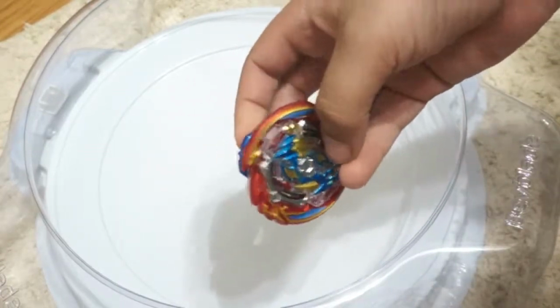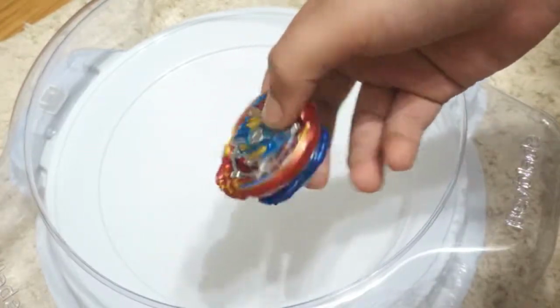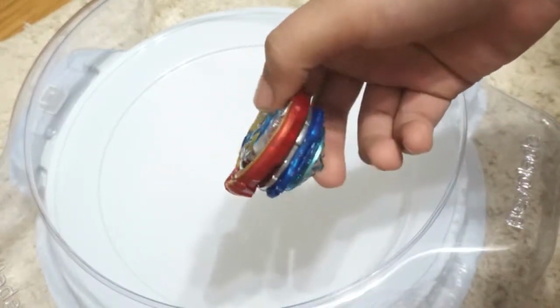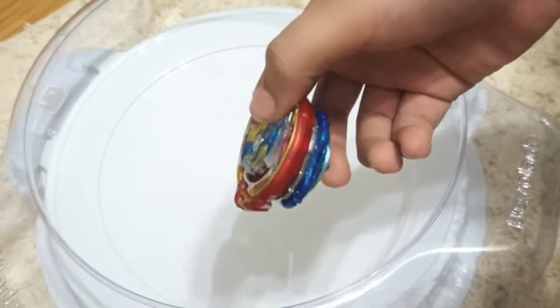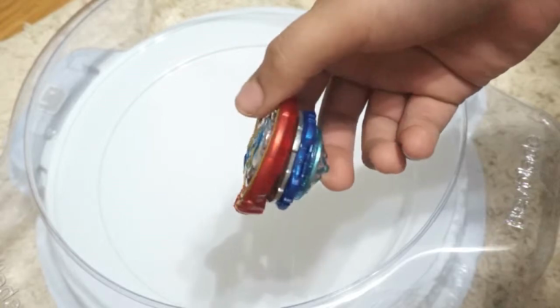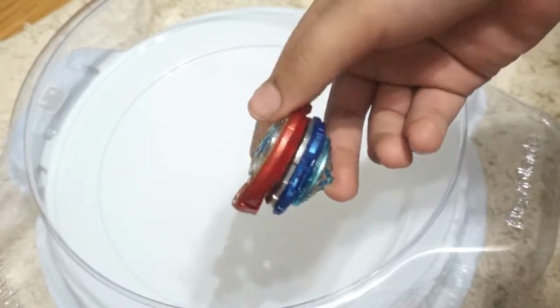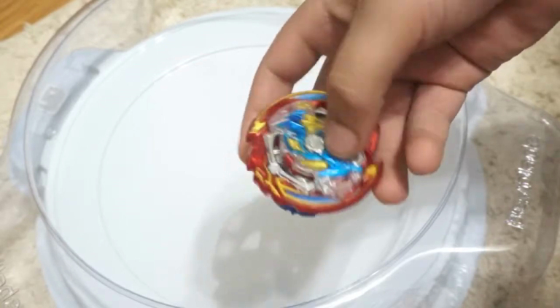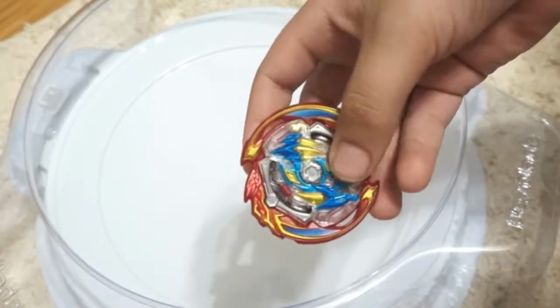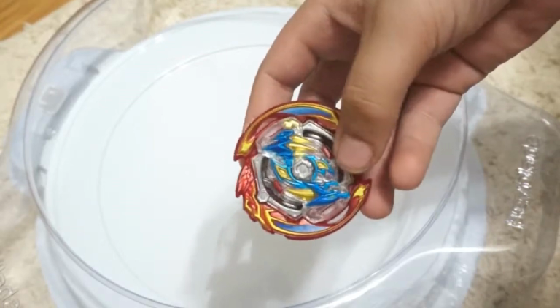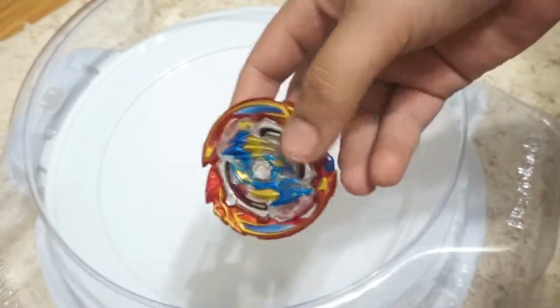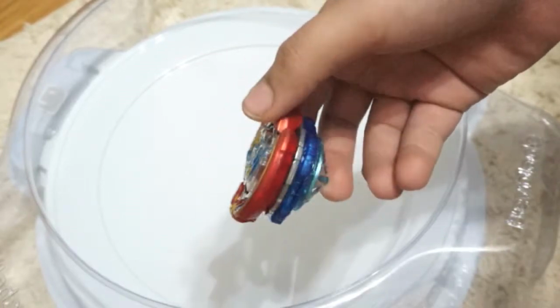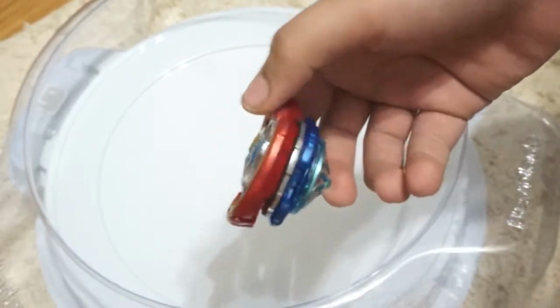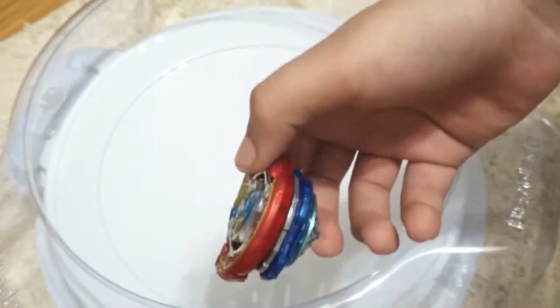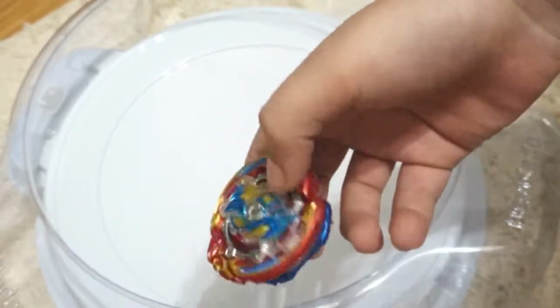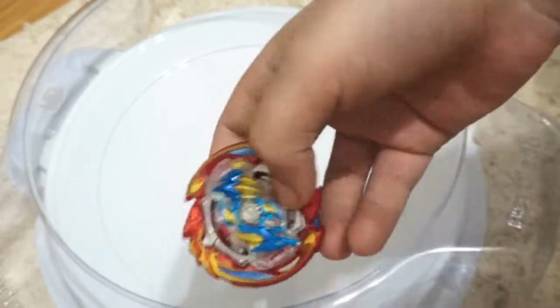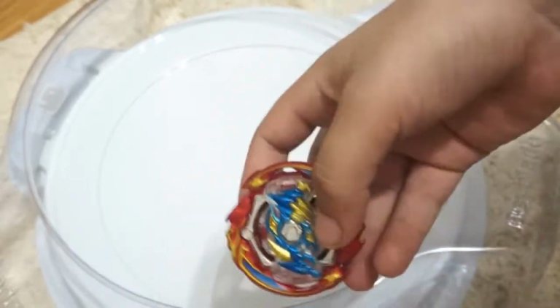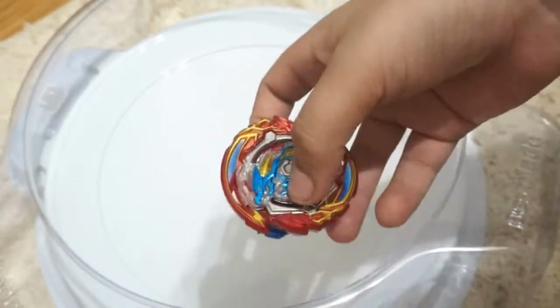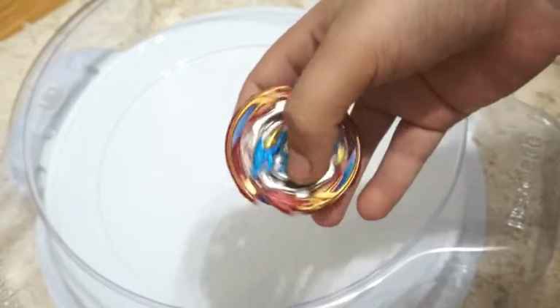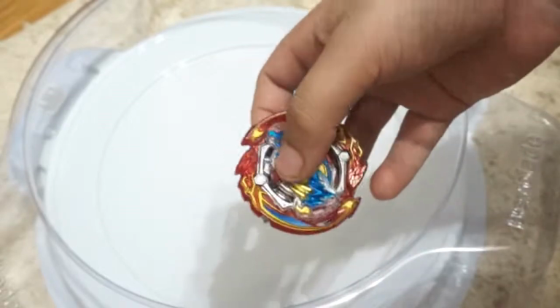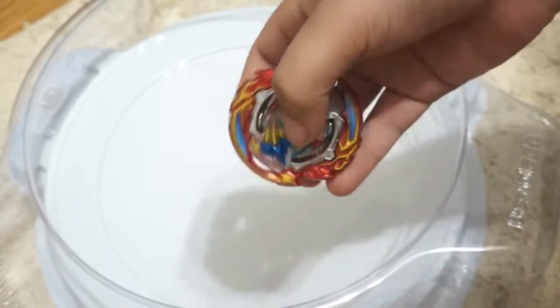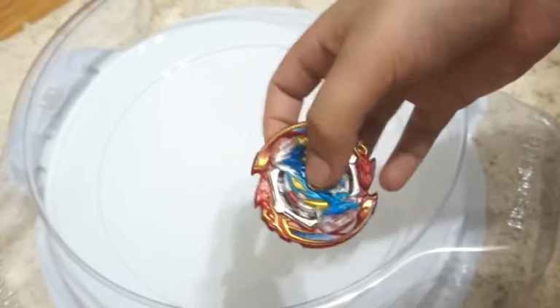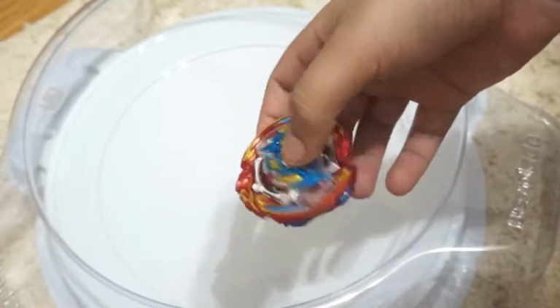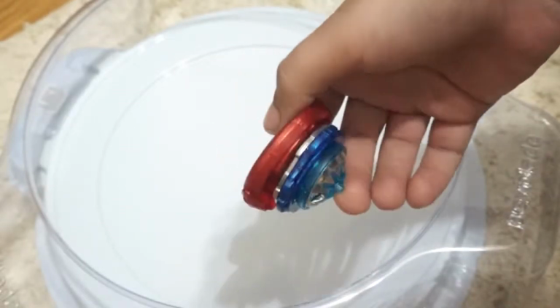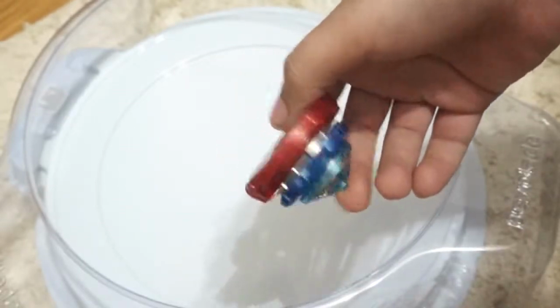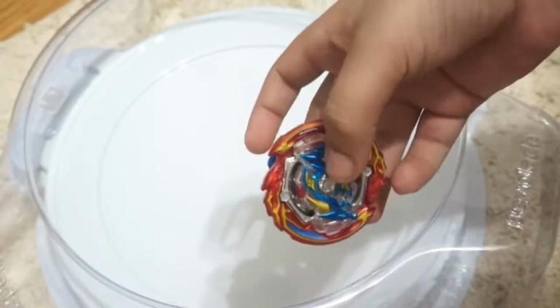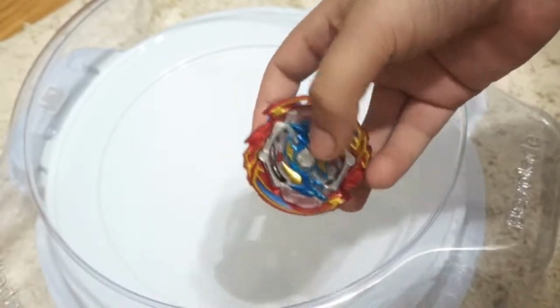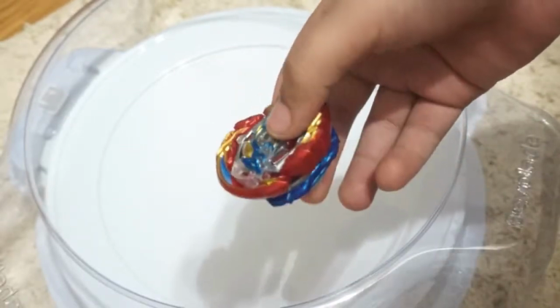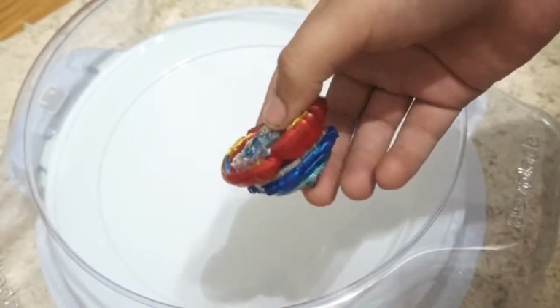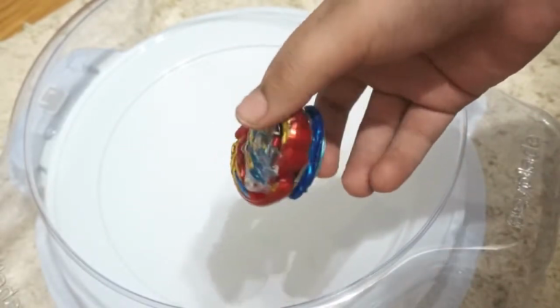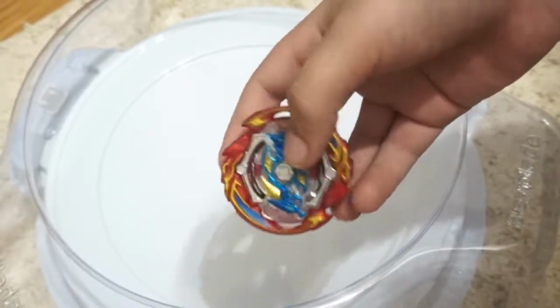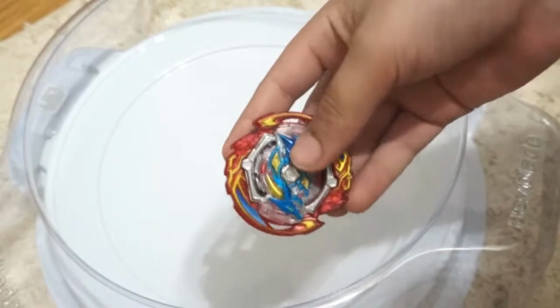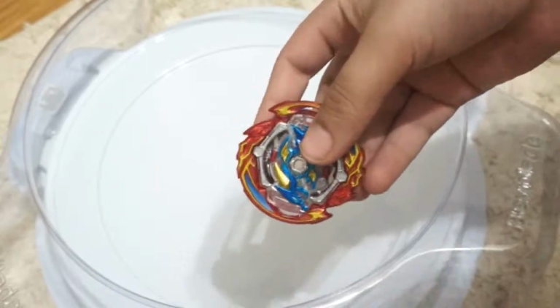That's our unboxing of Ace Dragon B133 — hope you liked it! If we hit 200 views in the next two weeks we'll be doing a giveaway of this Ace Dragon. See you next time!